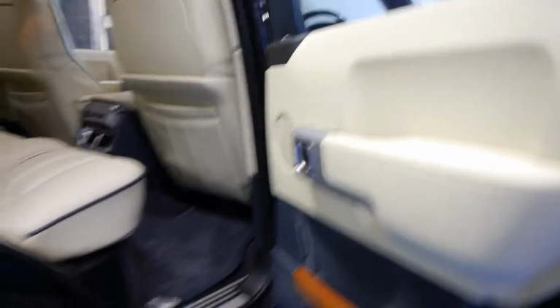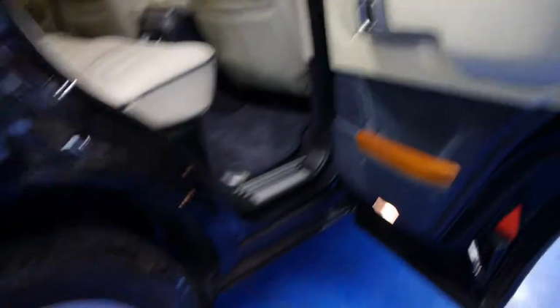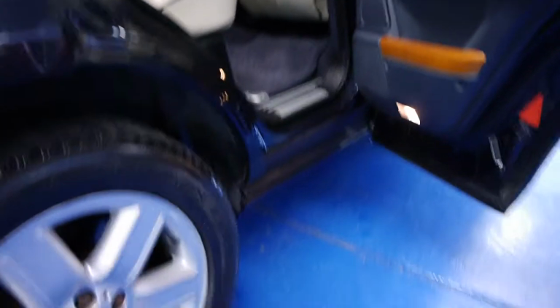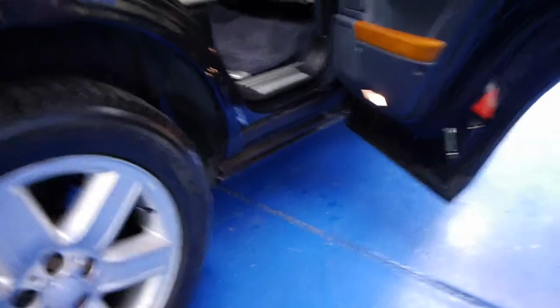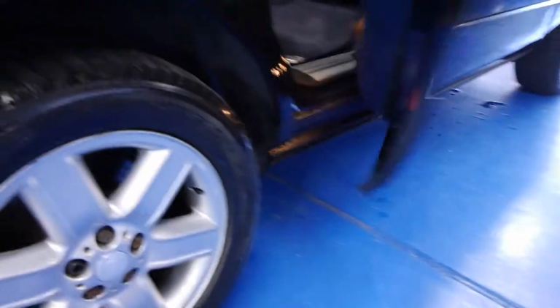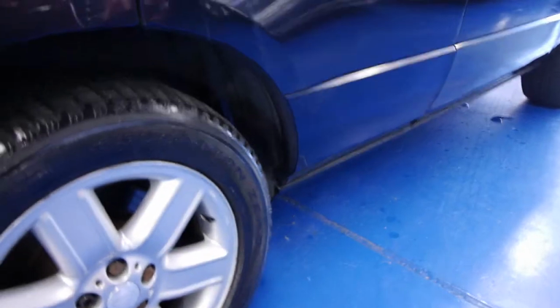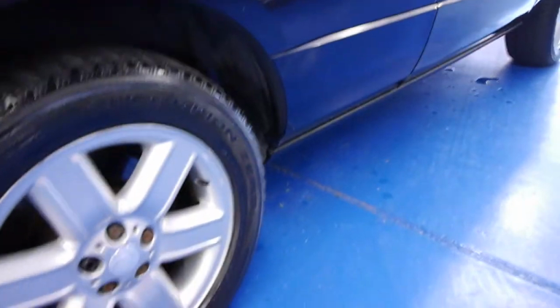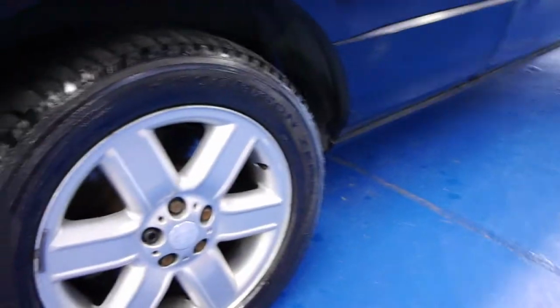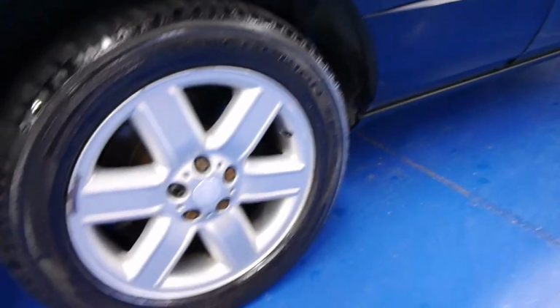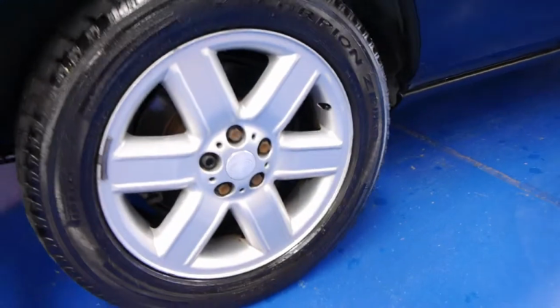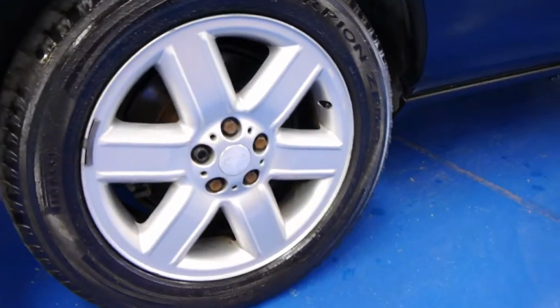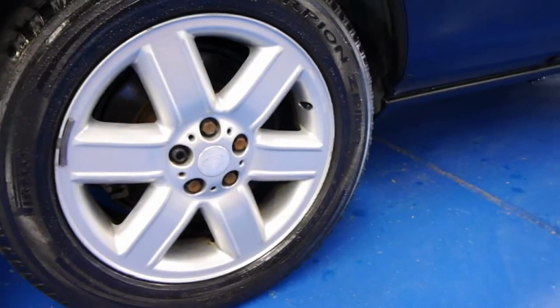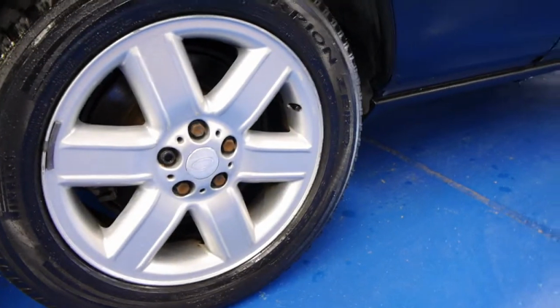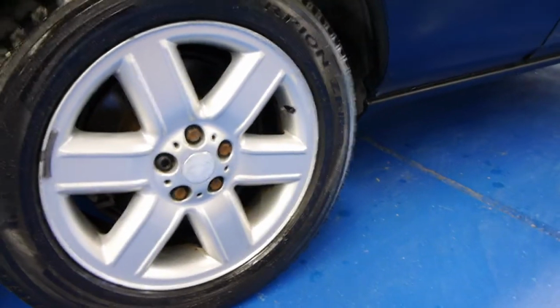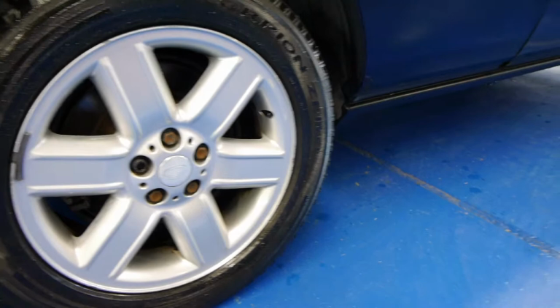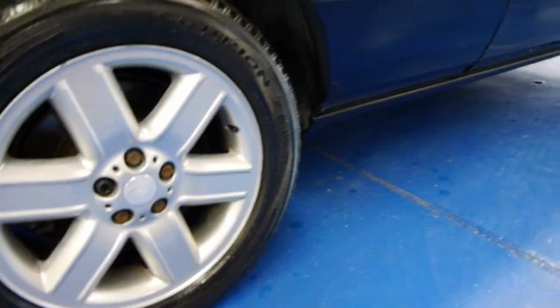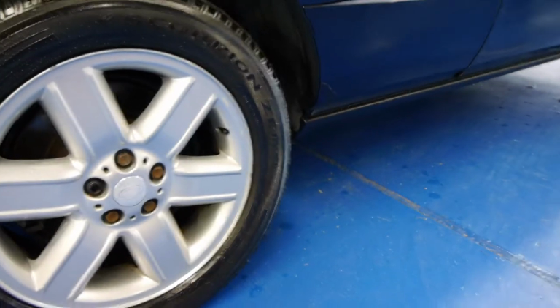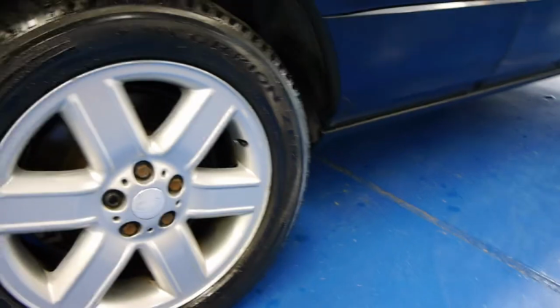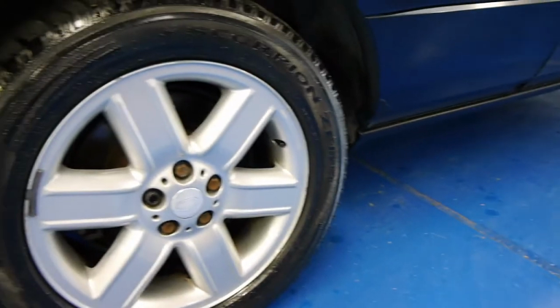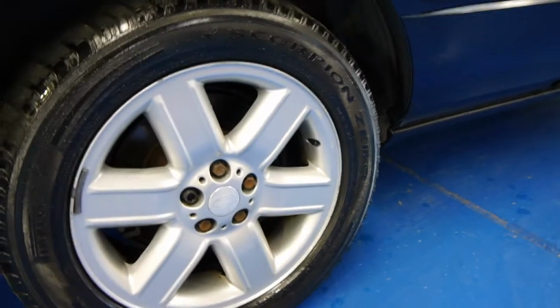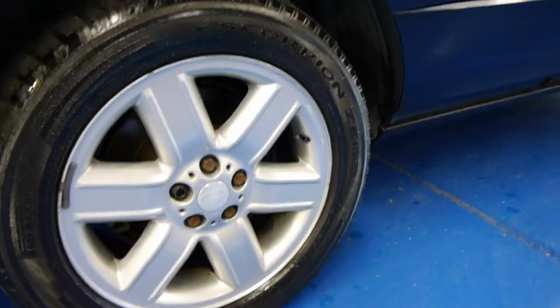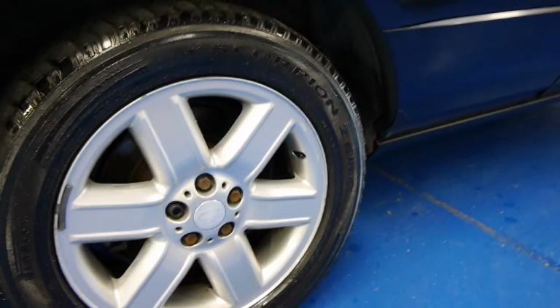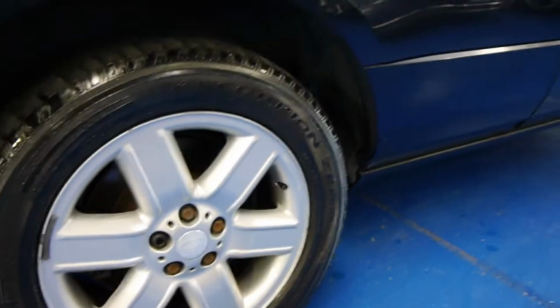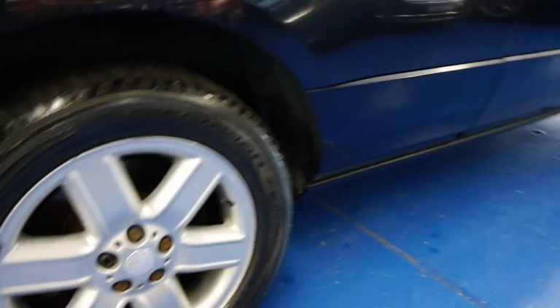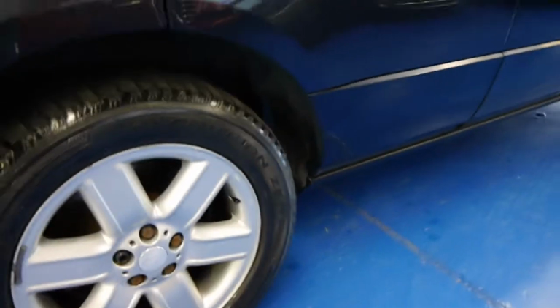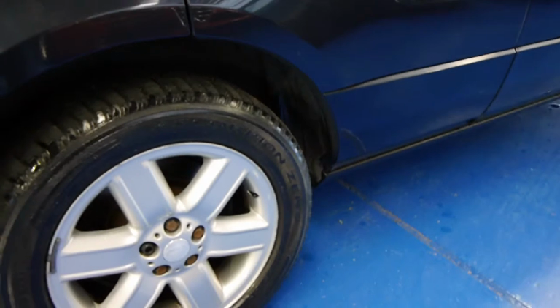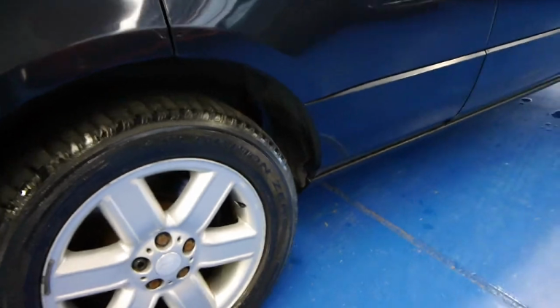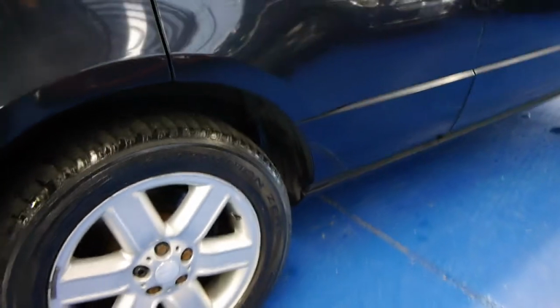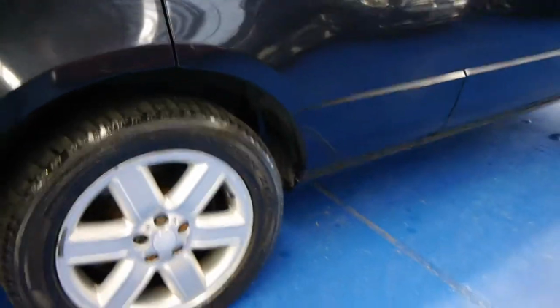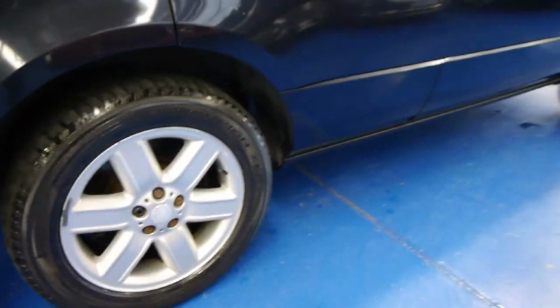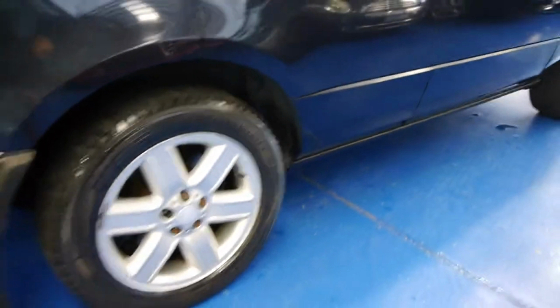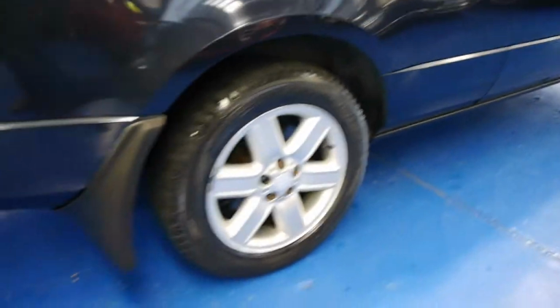All the wheels are in very good condition. It's got the standard Vogue alloy wheels, which is great because some people put big silly chrome wheels on them which I think look awful. It does have four Pirelli Scorpion tyres which are designed for this sort of car.